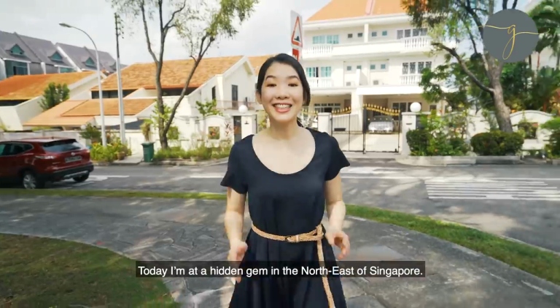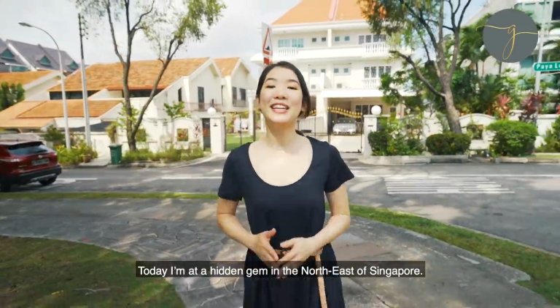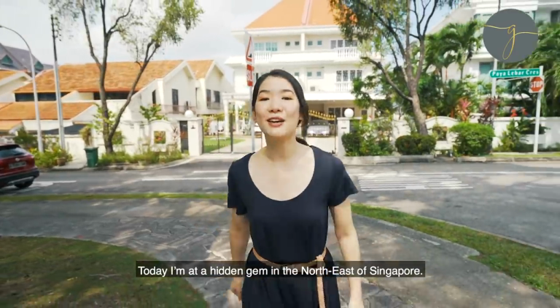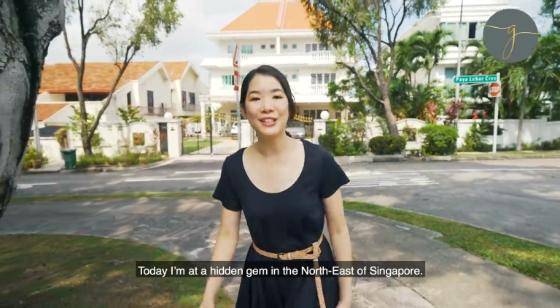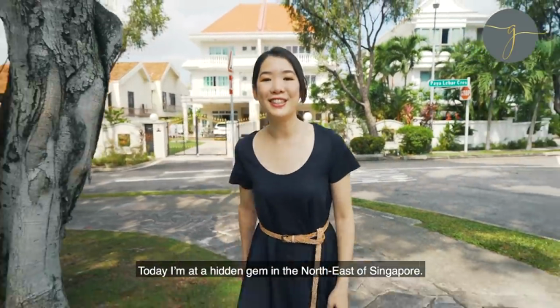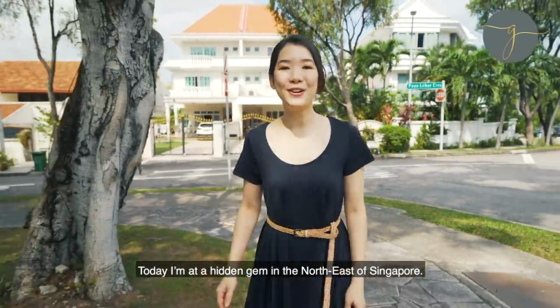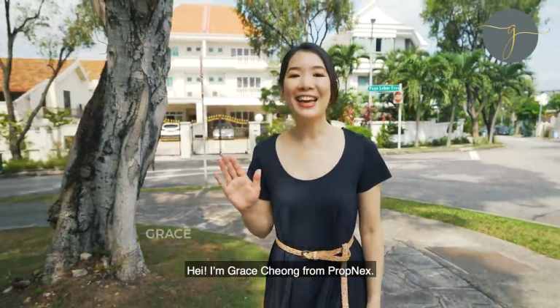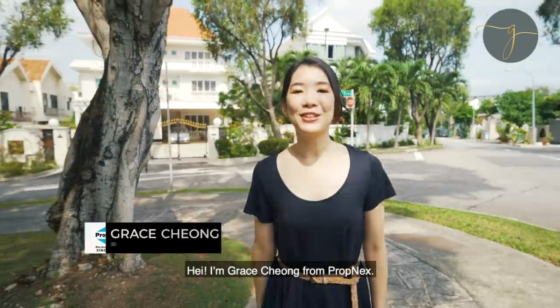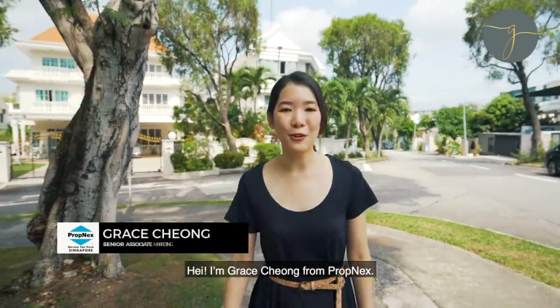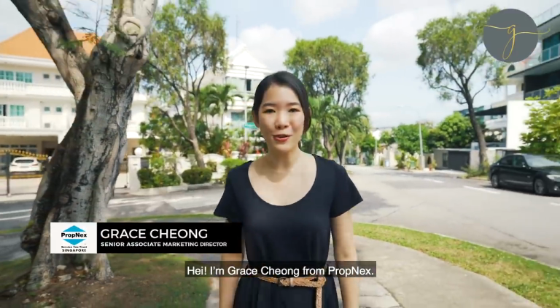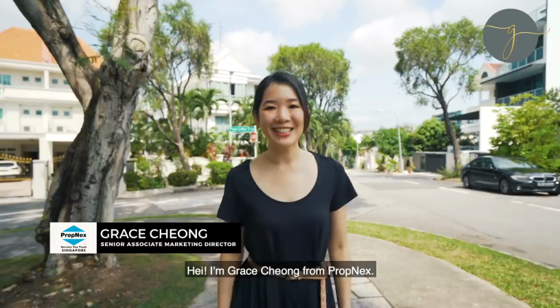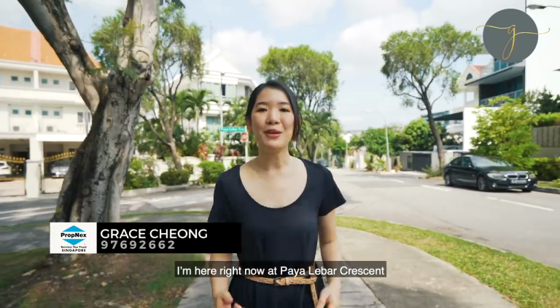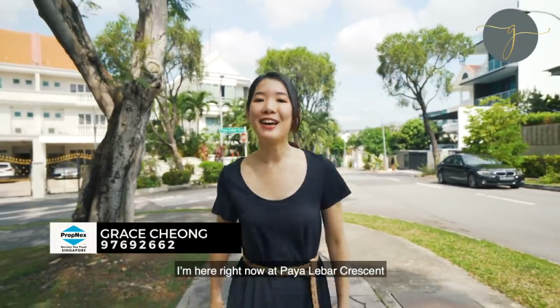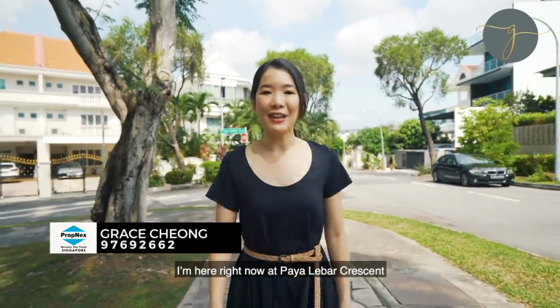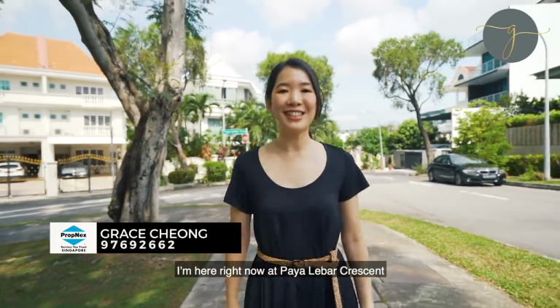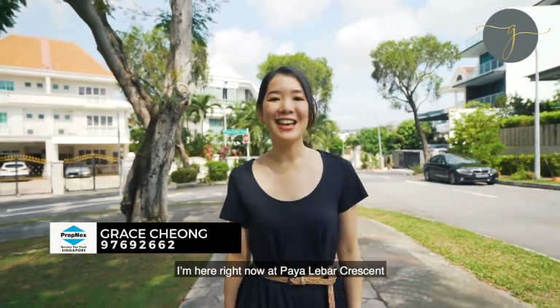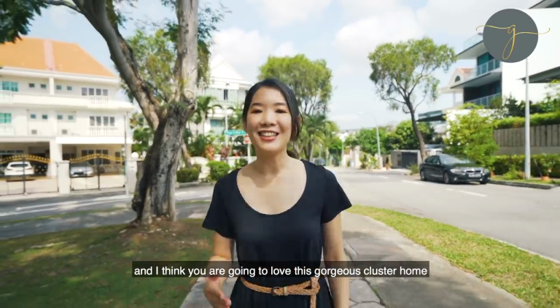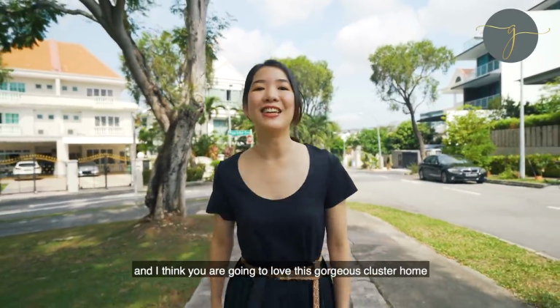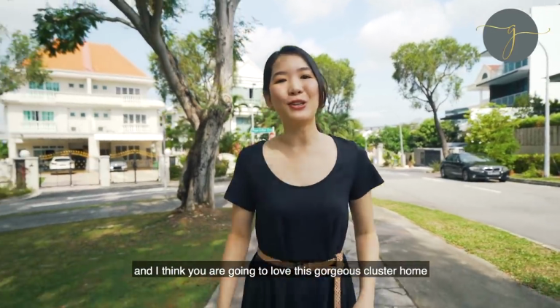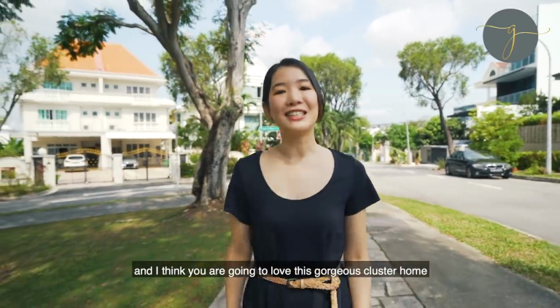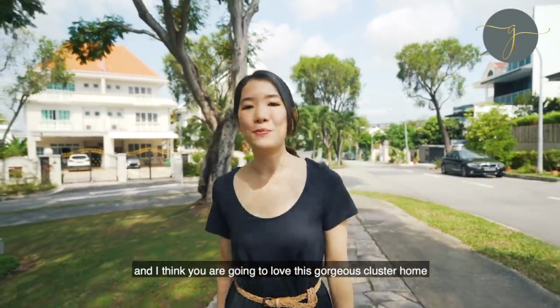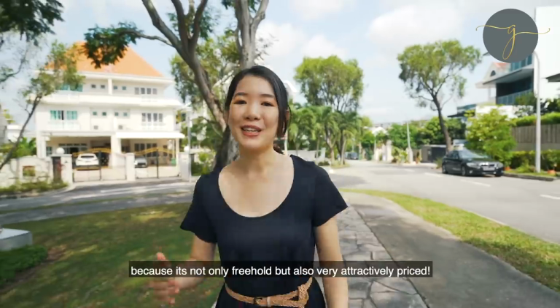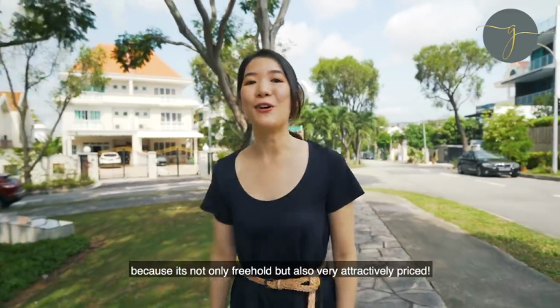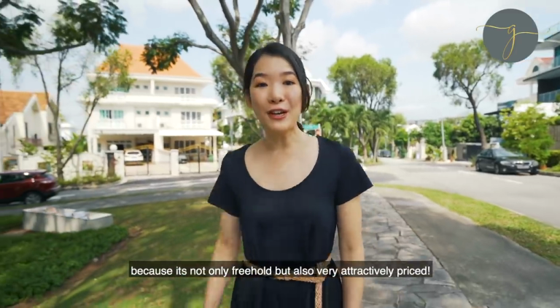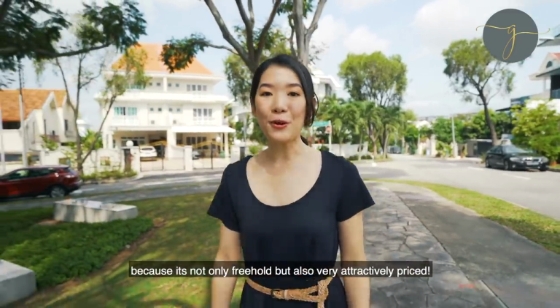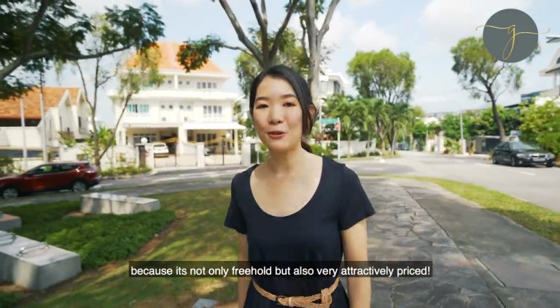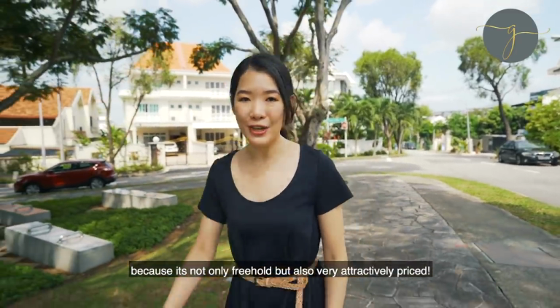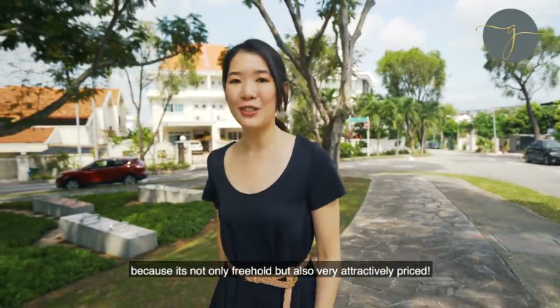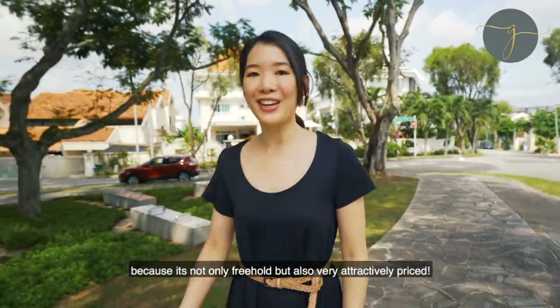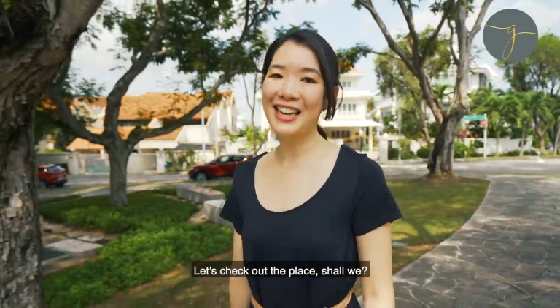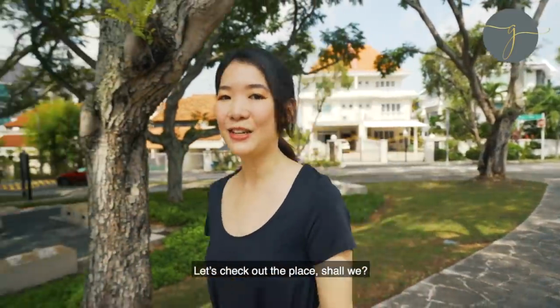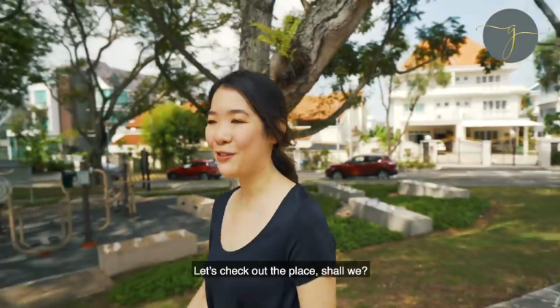Today I'm at a hidden gem in the northeast of Singapore. I'm Grace Cheong from Propnext. I'm here right now at Pali Bar Crescent, and I think you're going to love this gorgeous cluster home because it's not only freehold, but it's also very attractively priced. Let's check out the place, shall we?